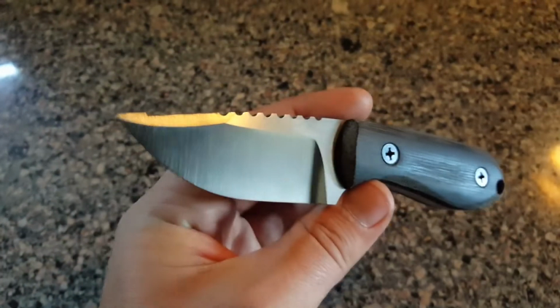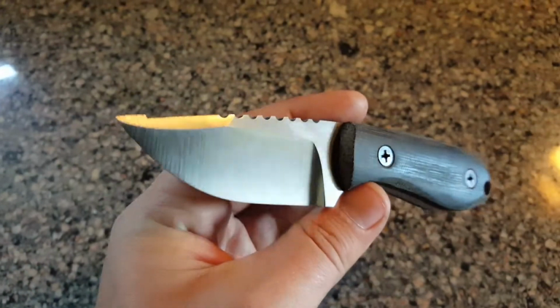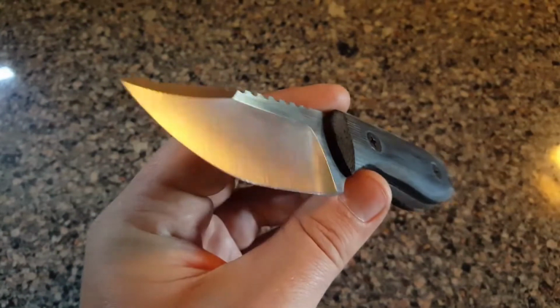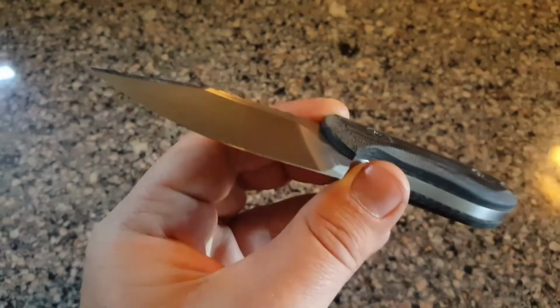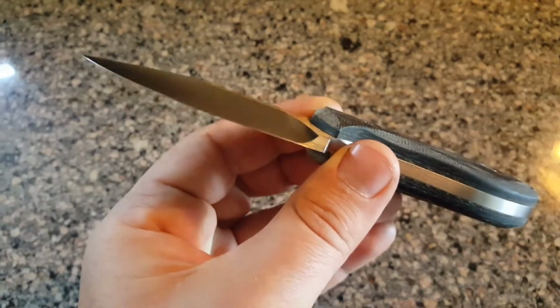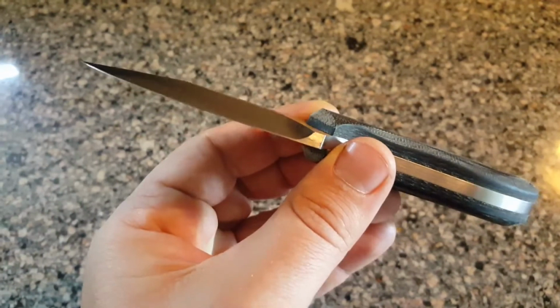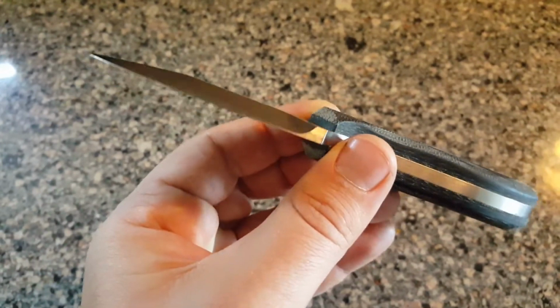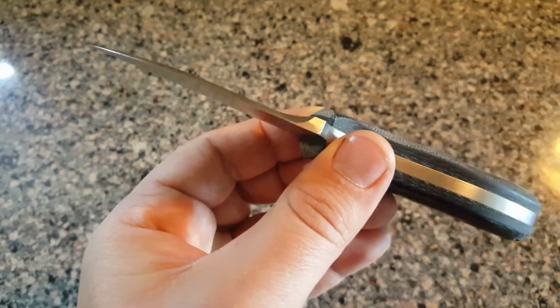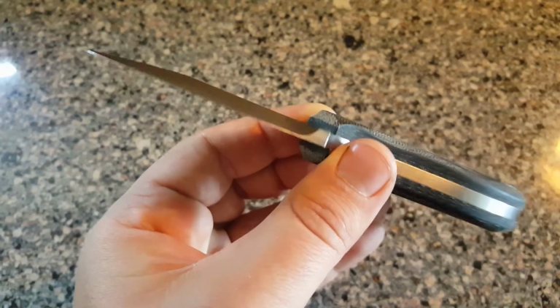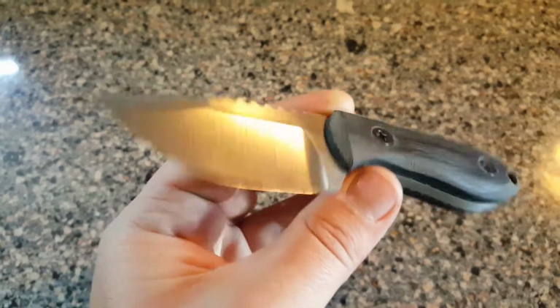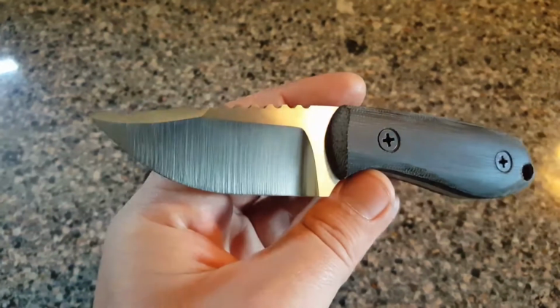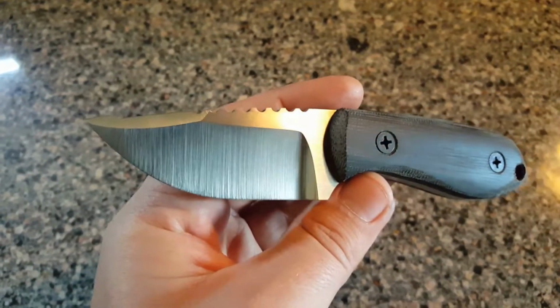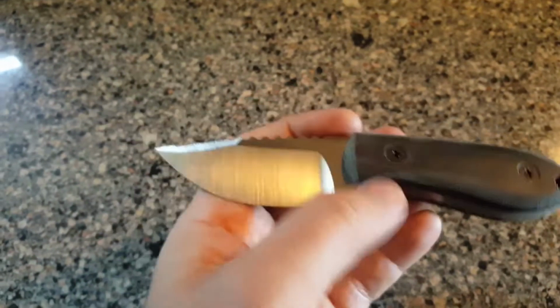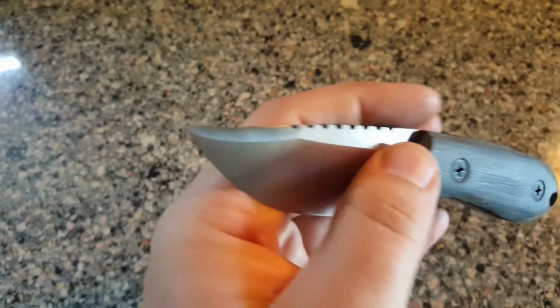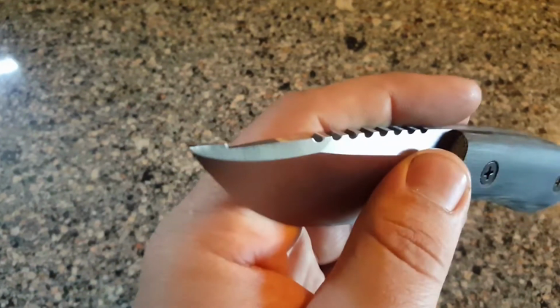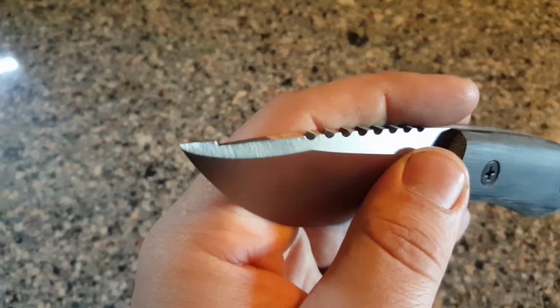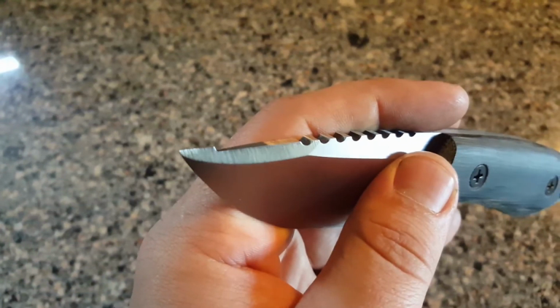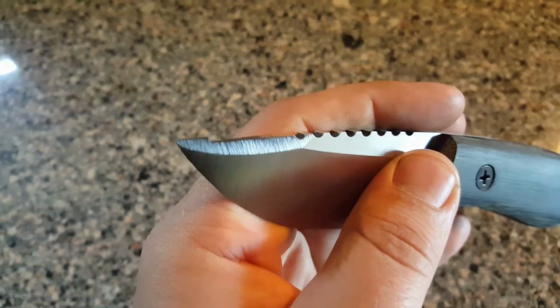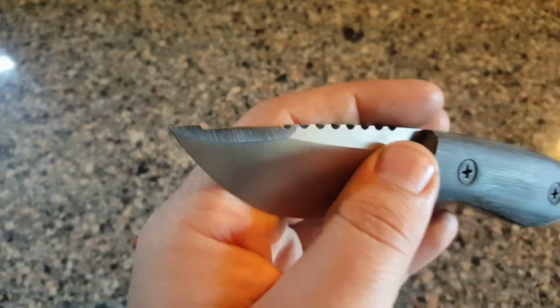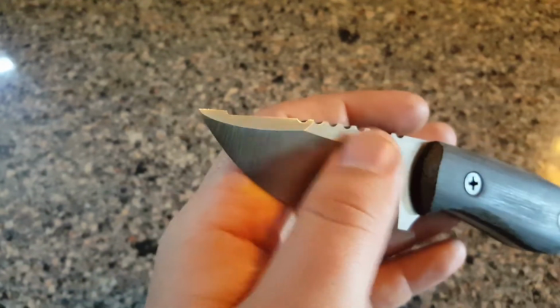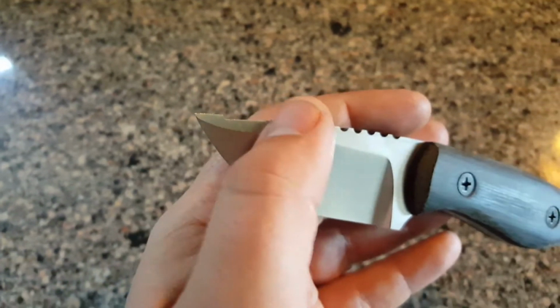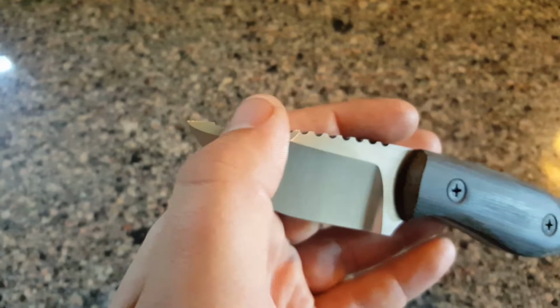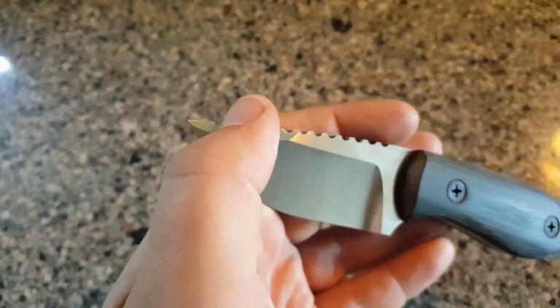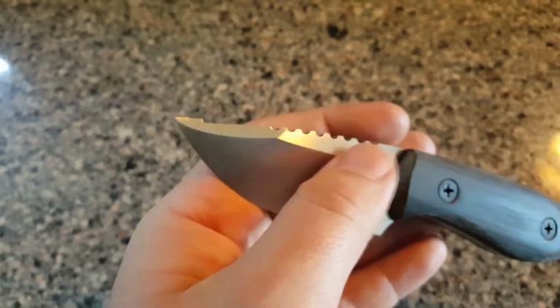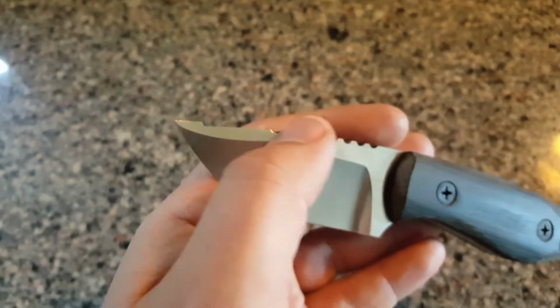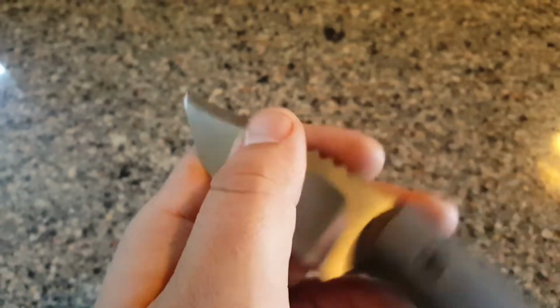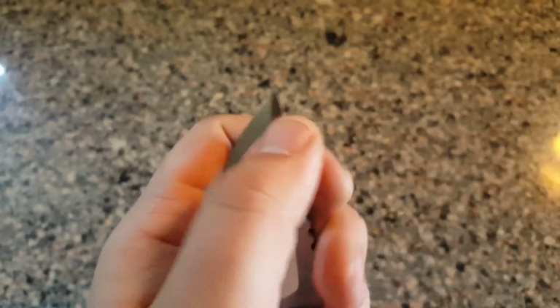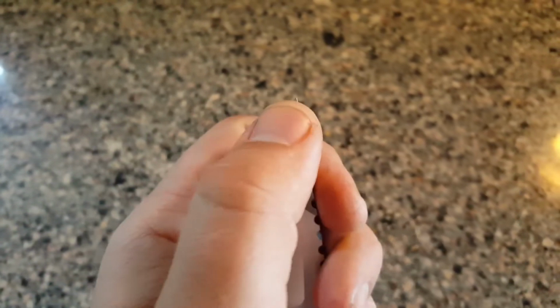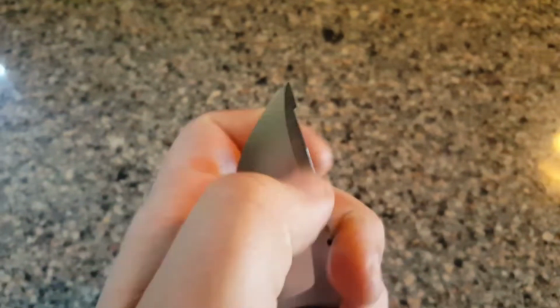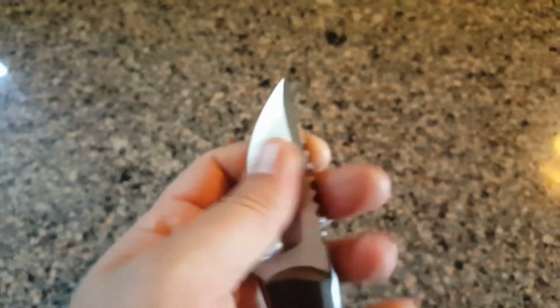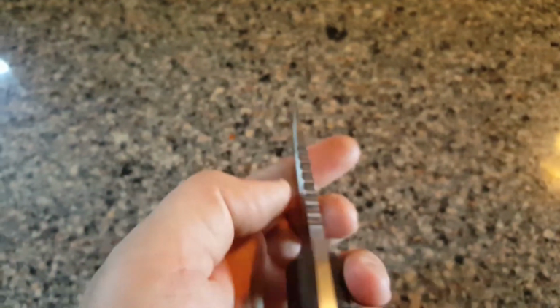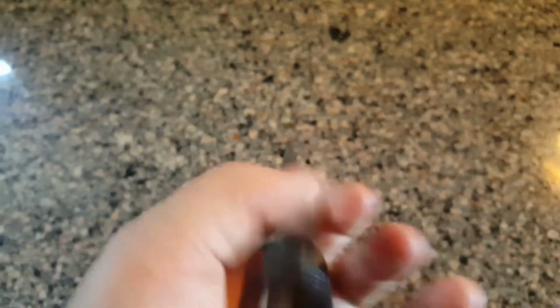This is a left-hand chisel grind, nice smooth plunge there, no final edge yet. You'll see the little nib on the tip — that's the one I put the final edge on. I can take that off and it leaves me with a nice acute point there.